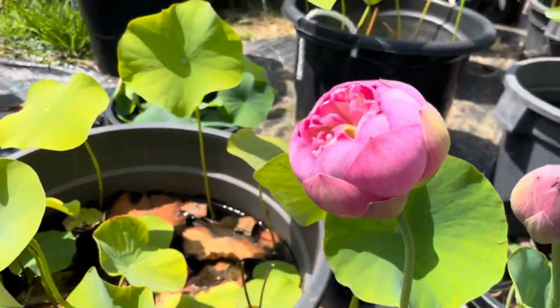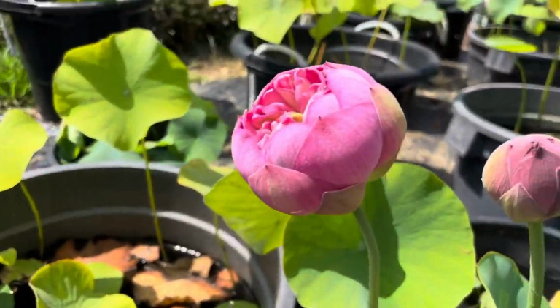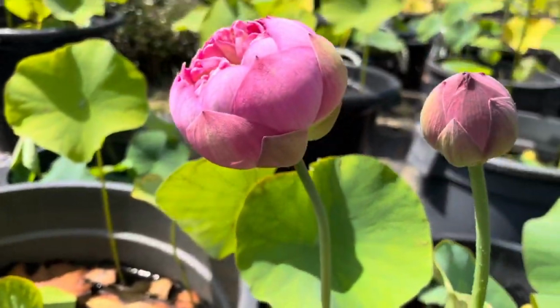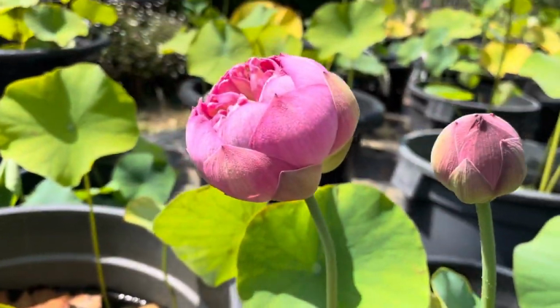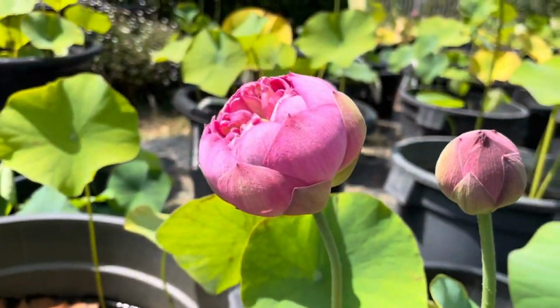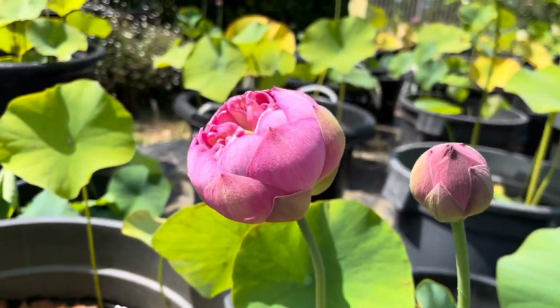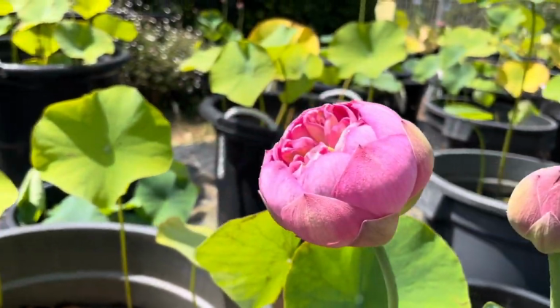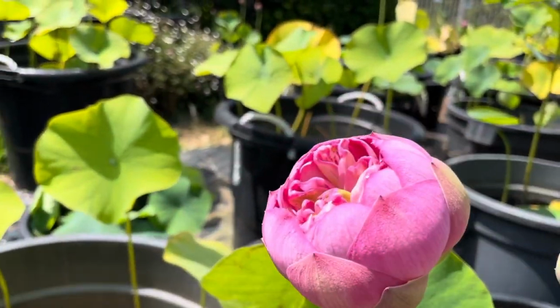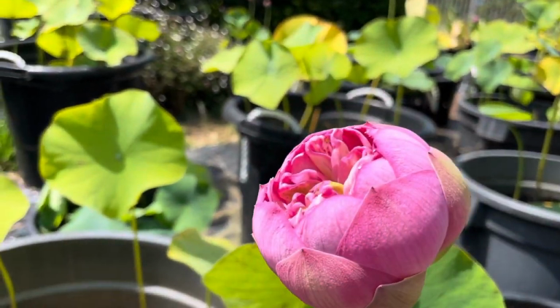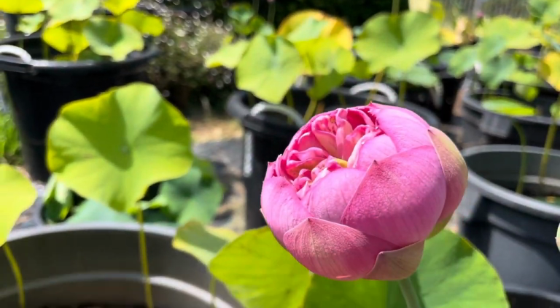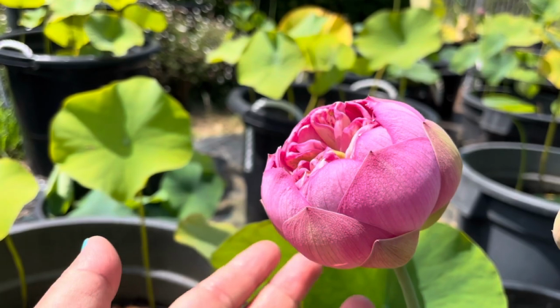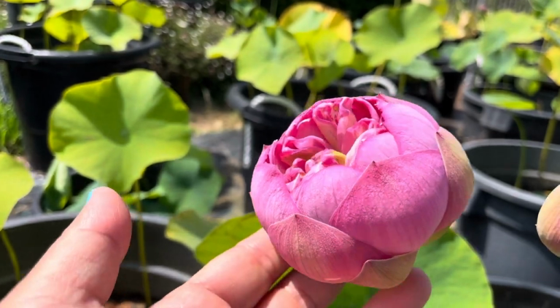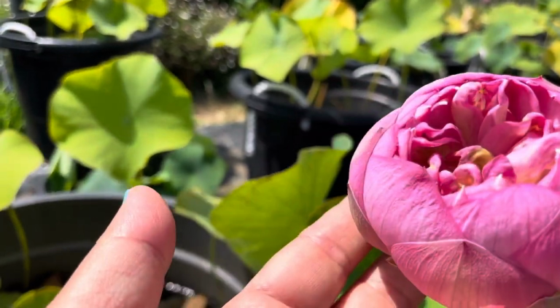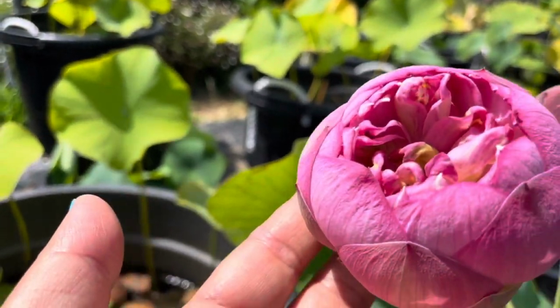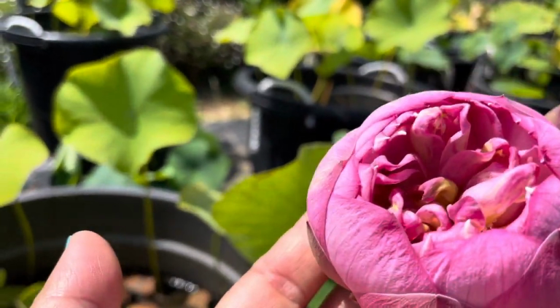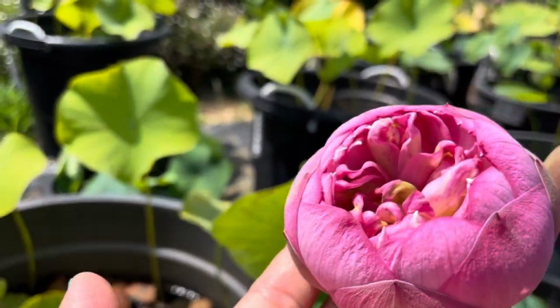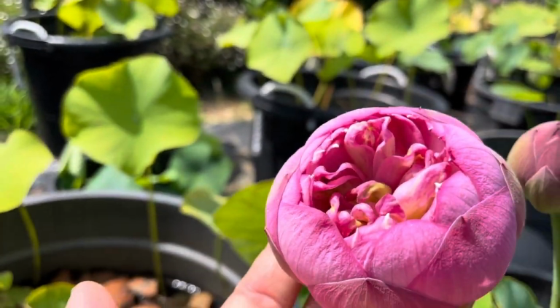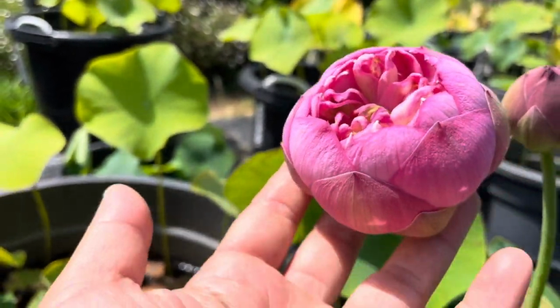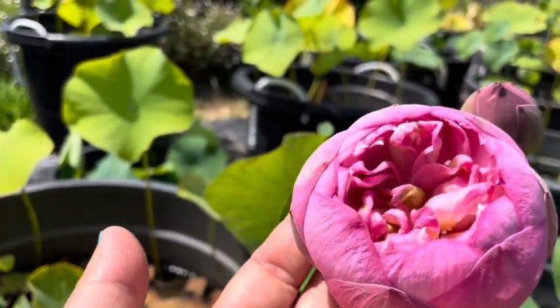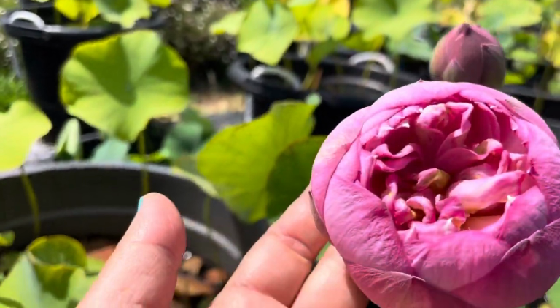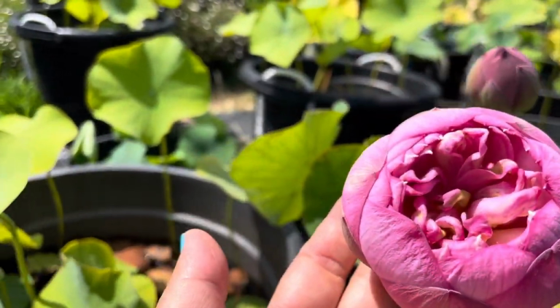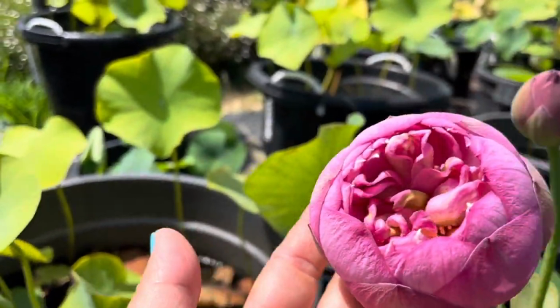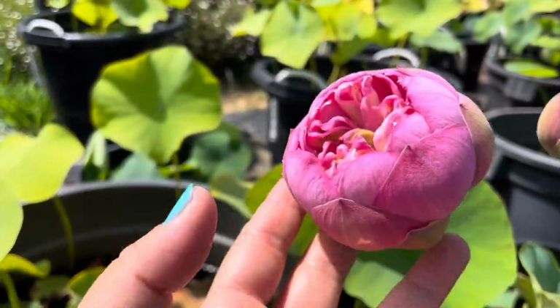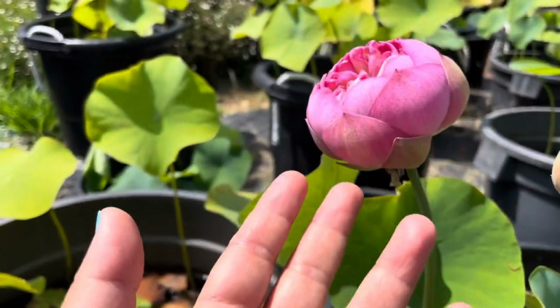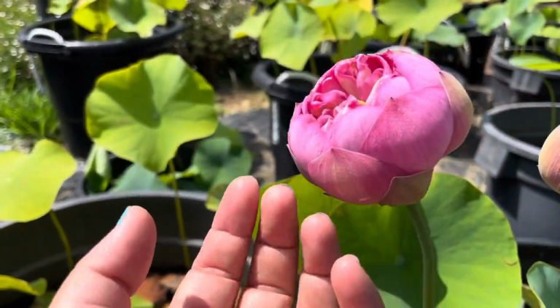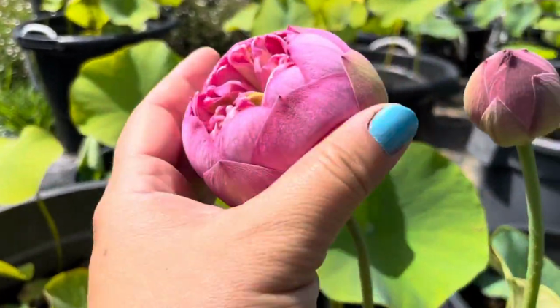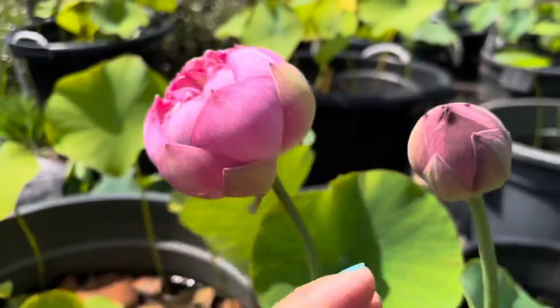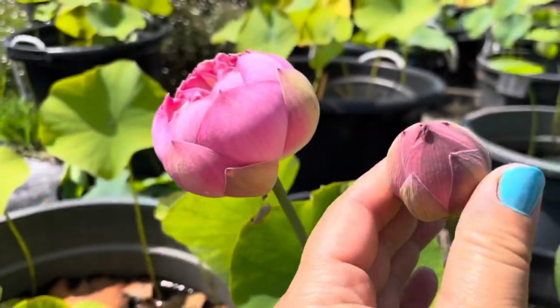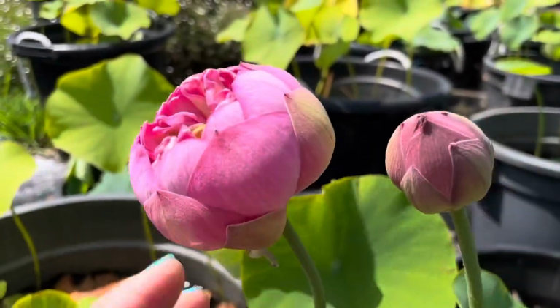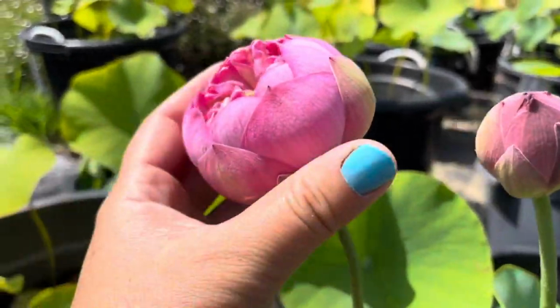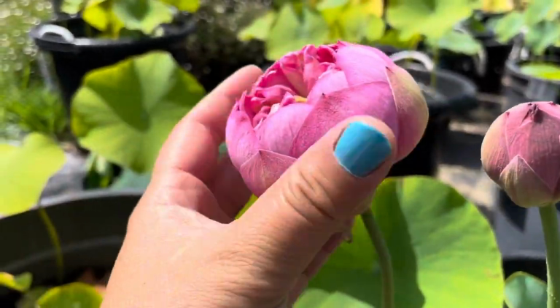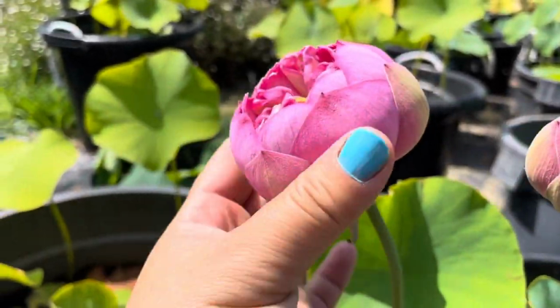I believe this one is called Cherished Lotus. It has a very unique shape — really plump and distinct.